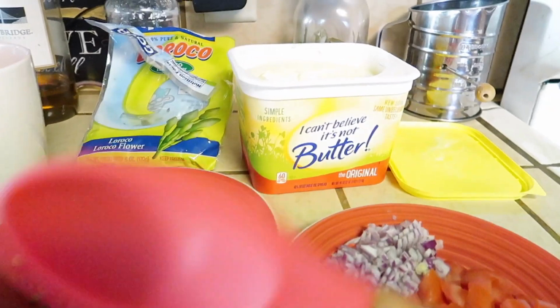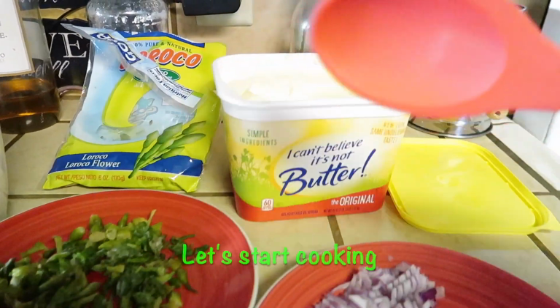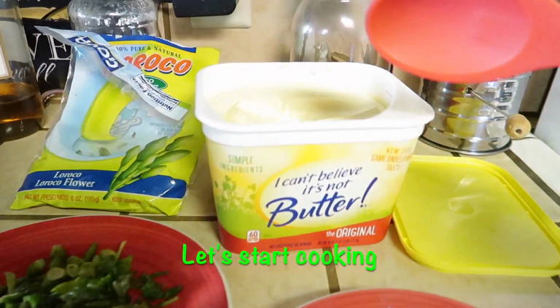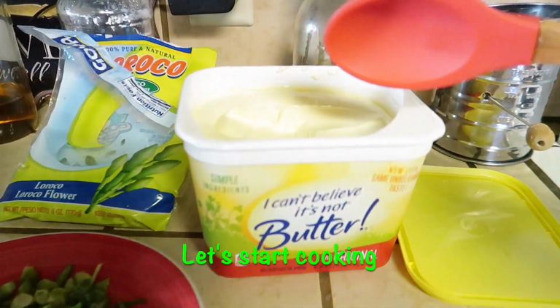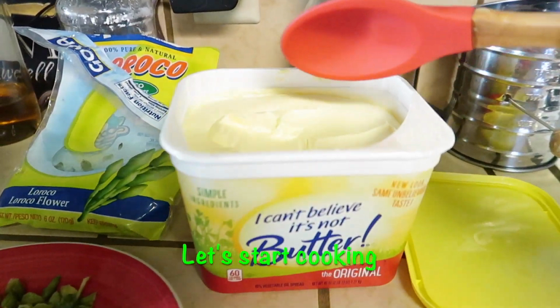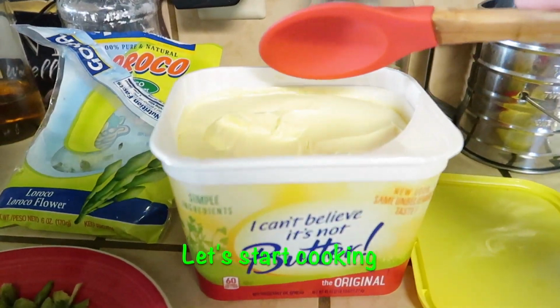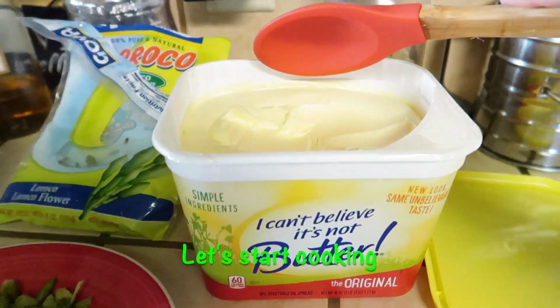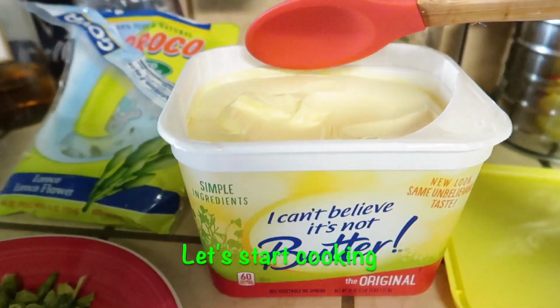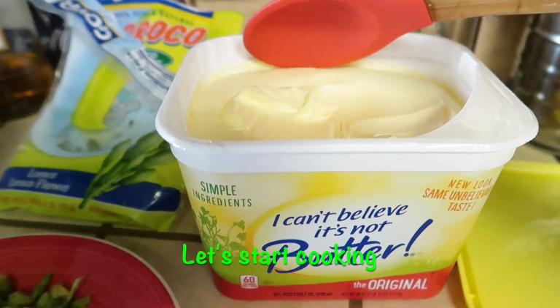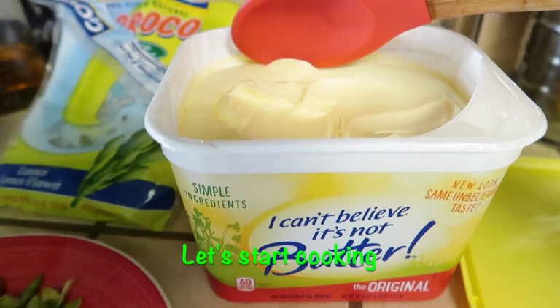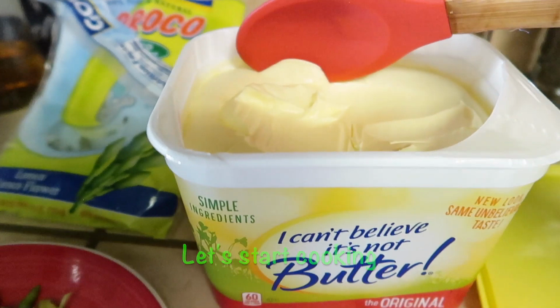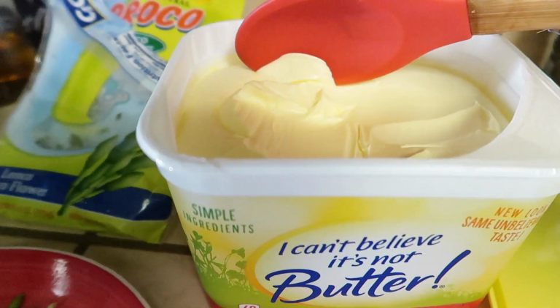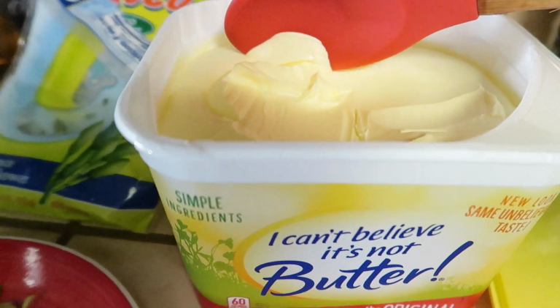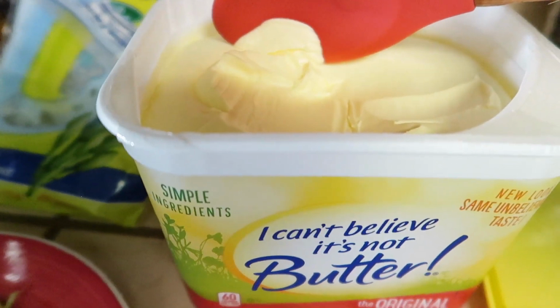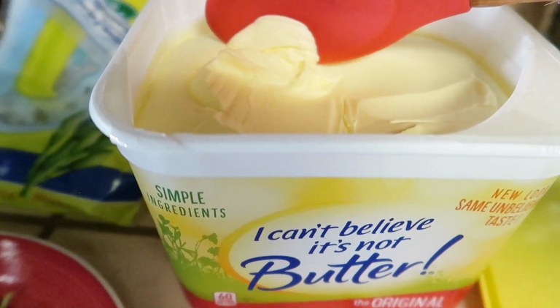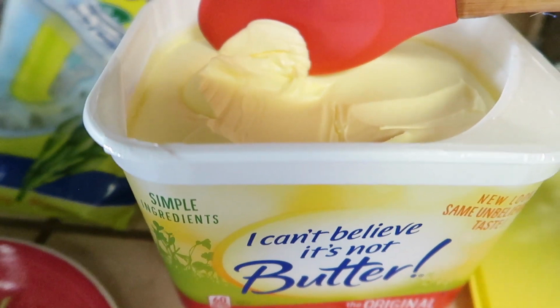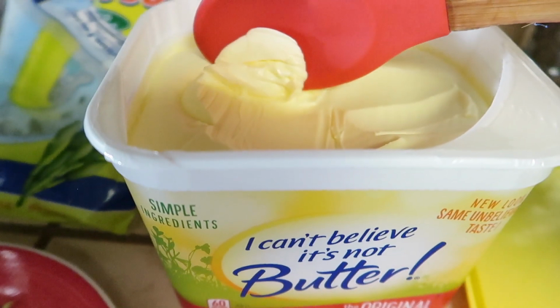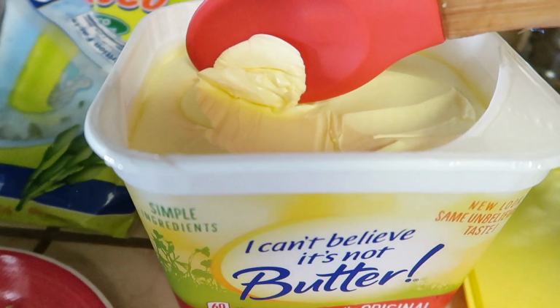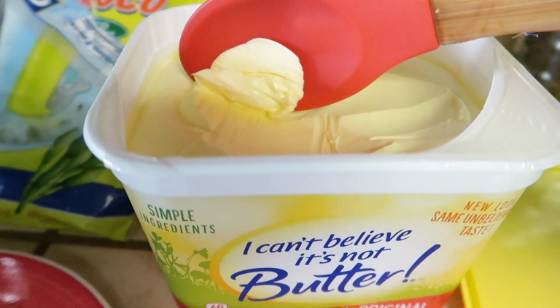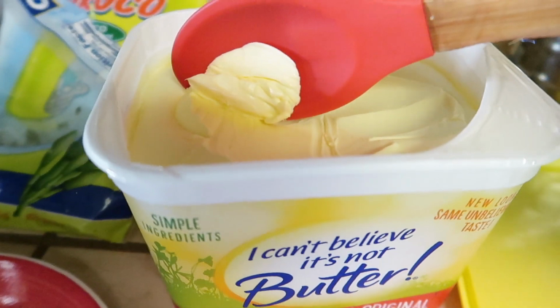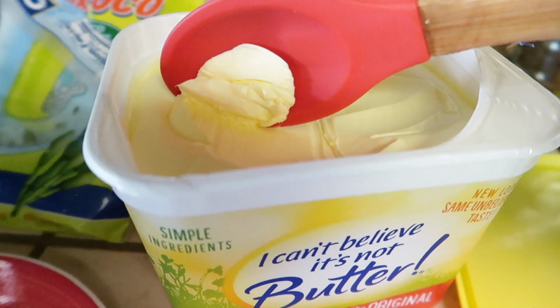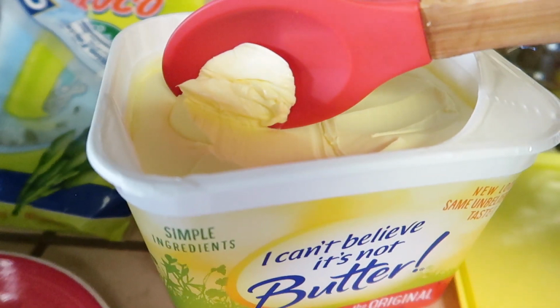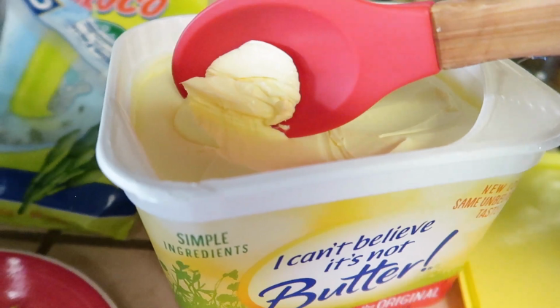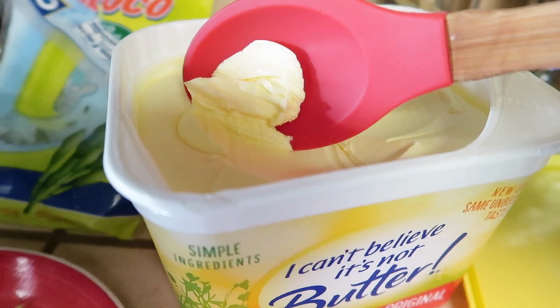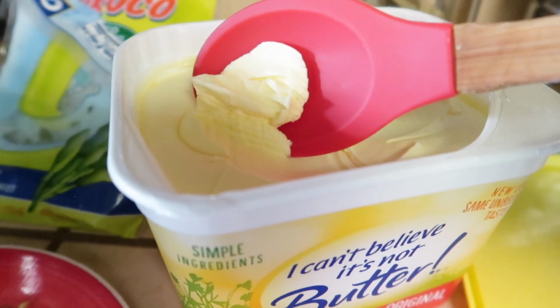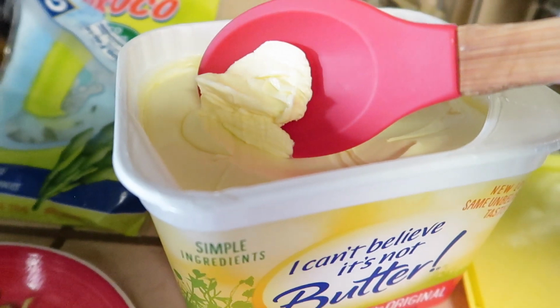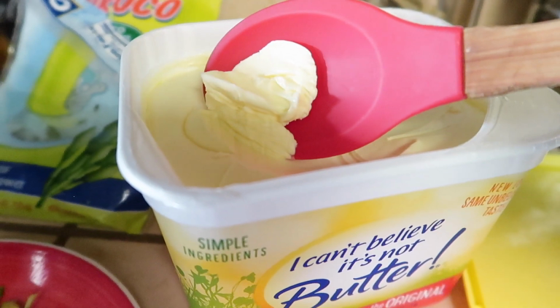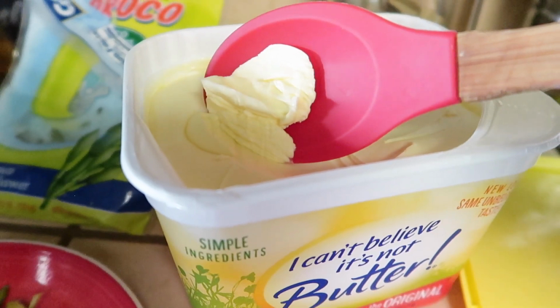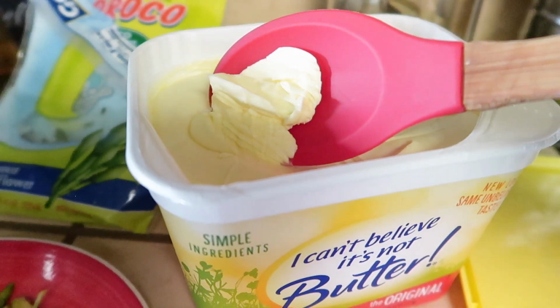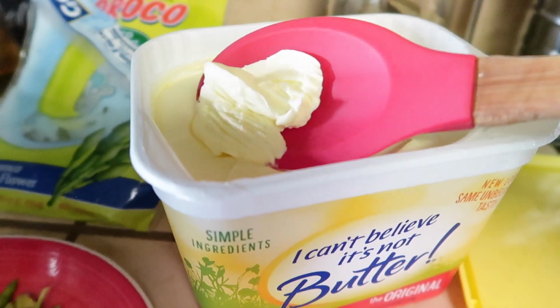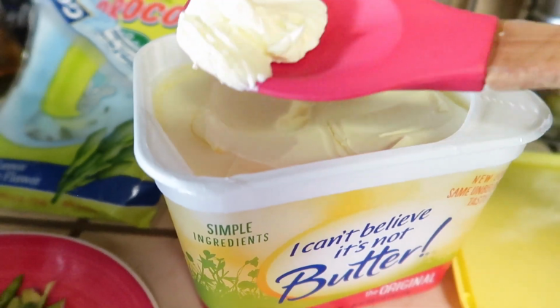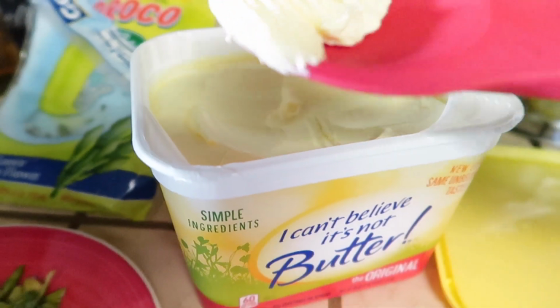Alright, let's go ahead and get started on cooking. You're going to want to take some butter — in this case I like to use I Can't Believe It's Not Butter.